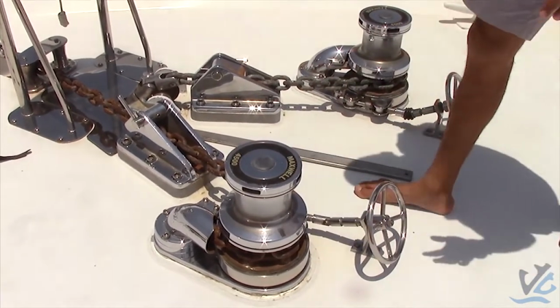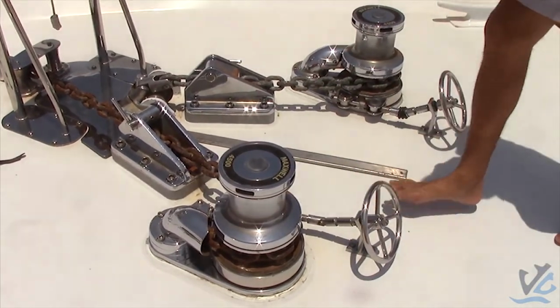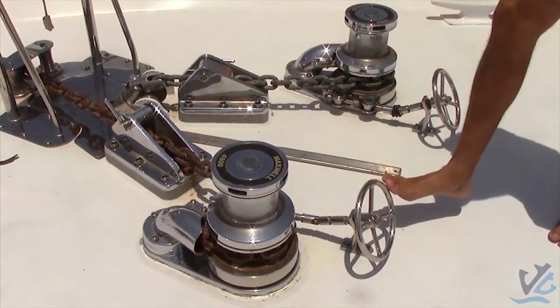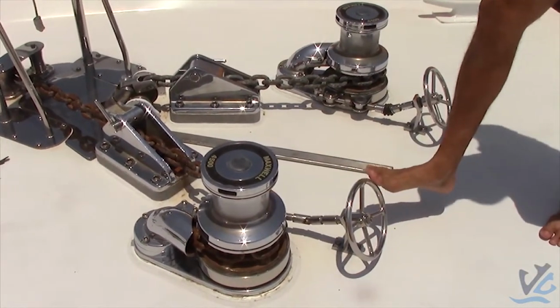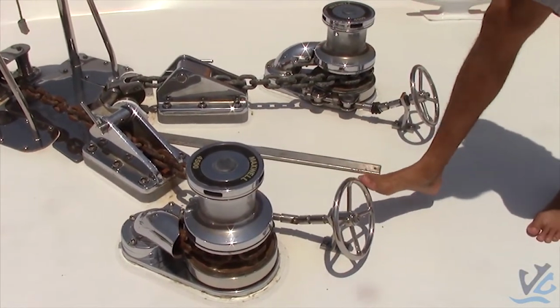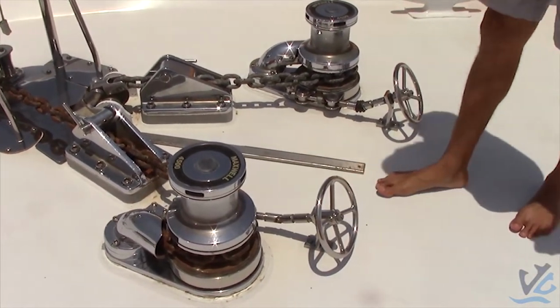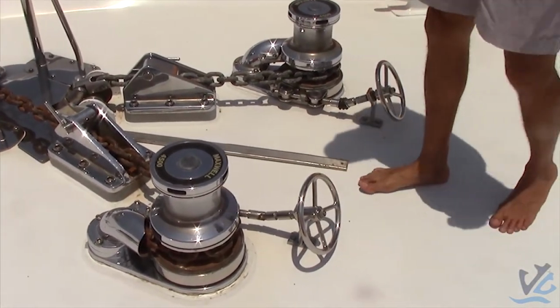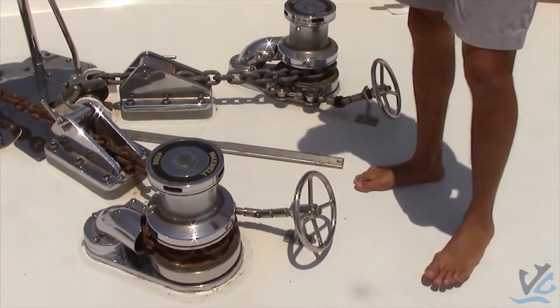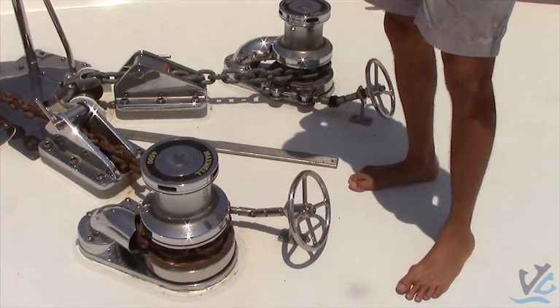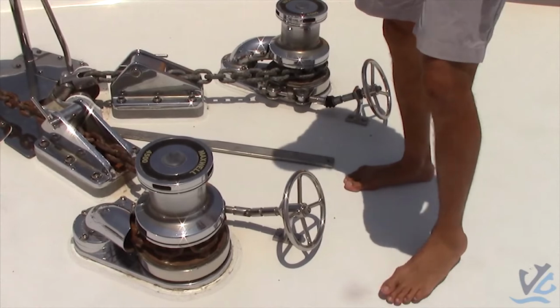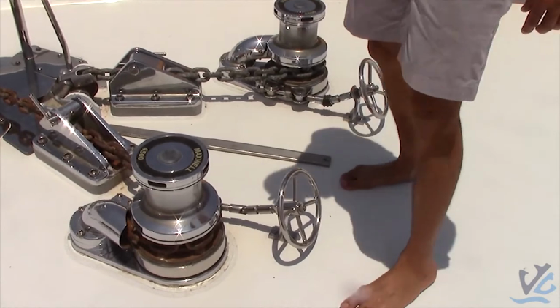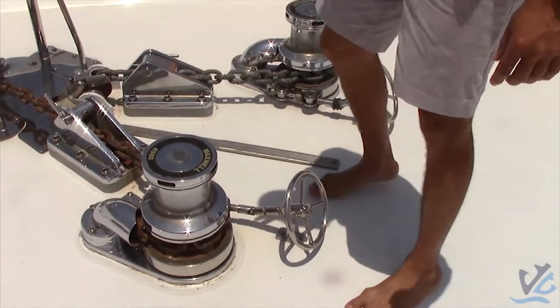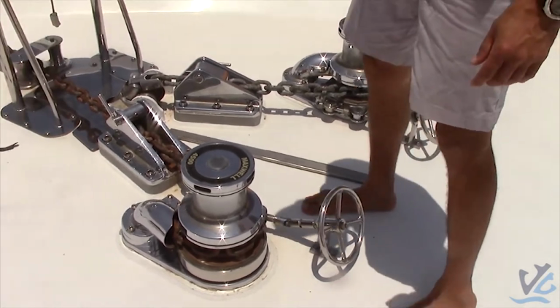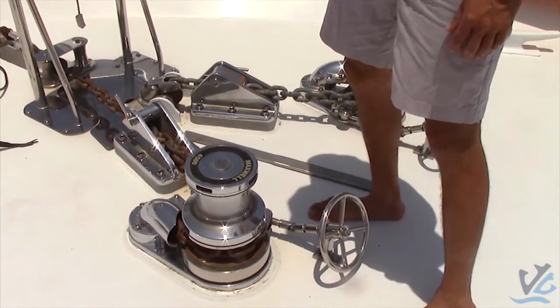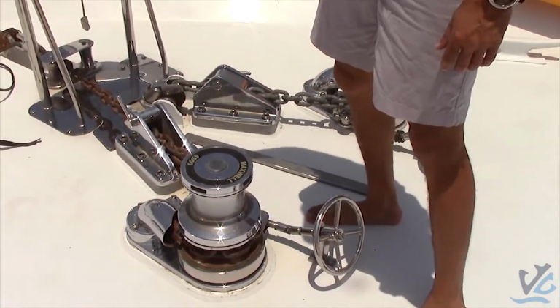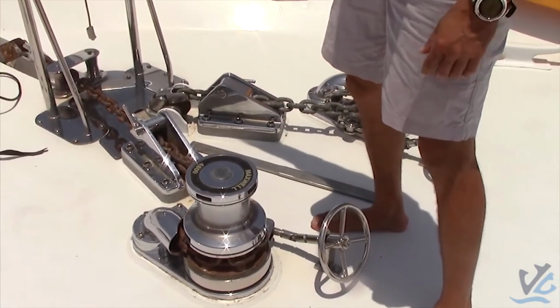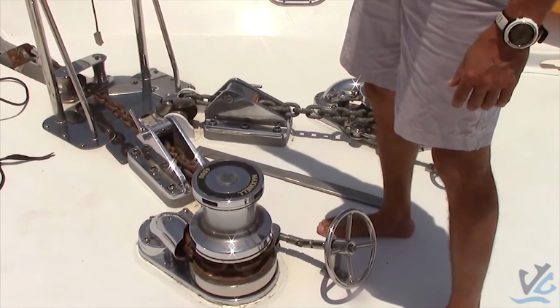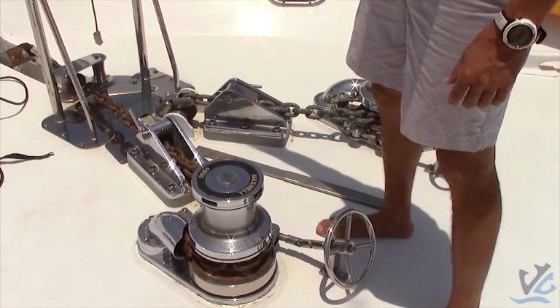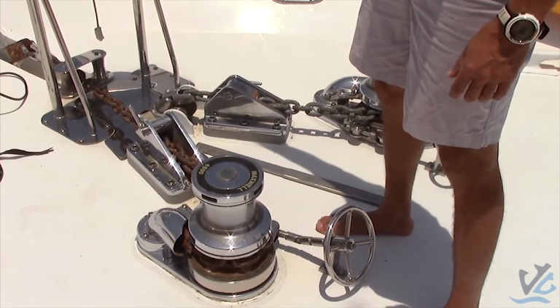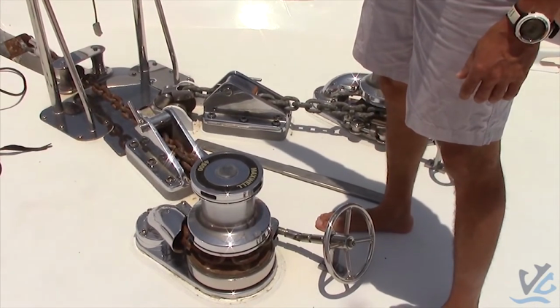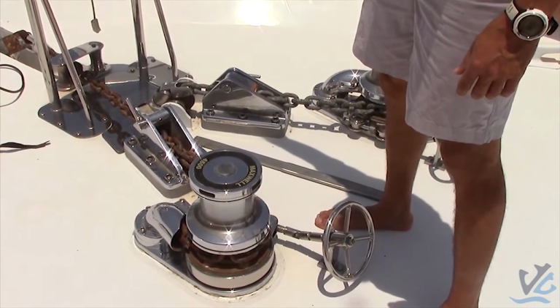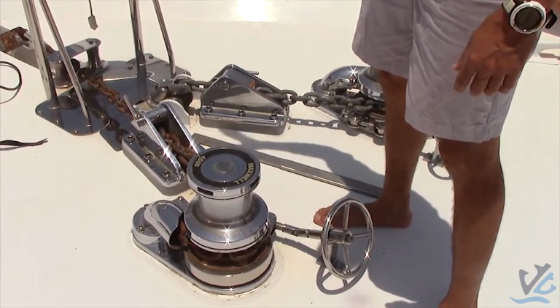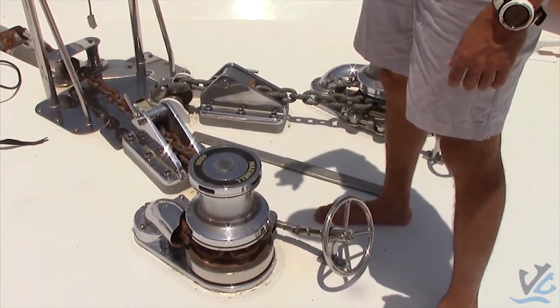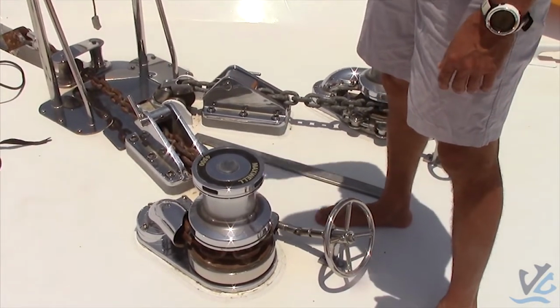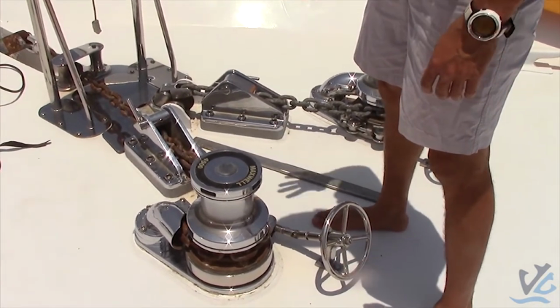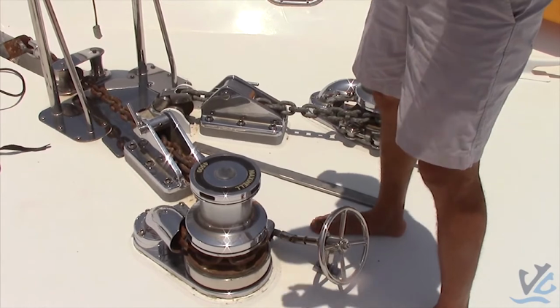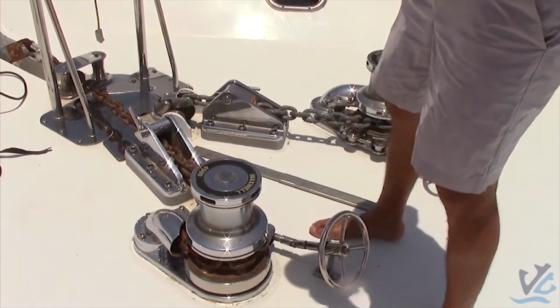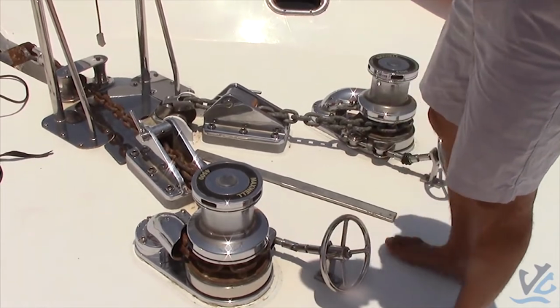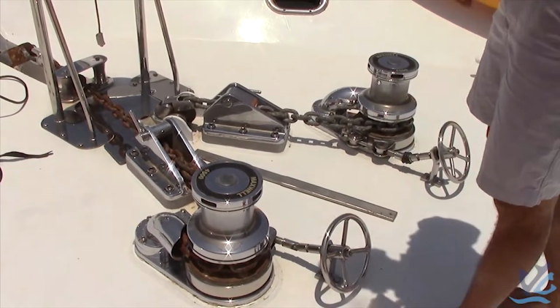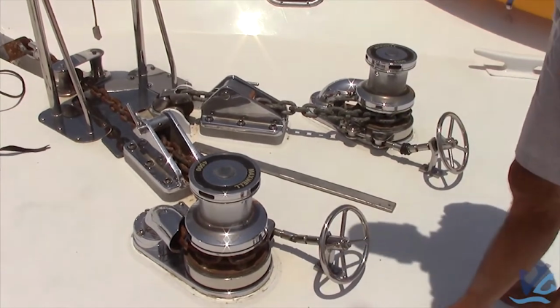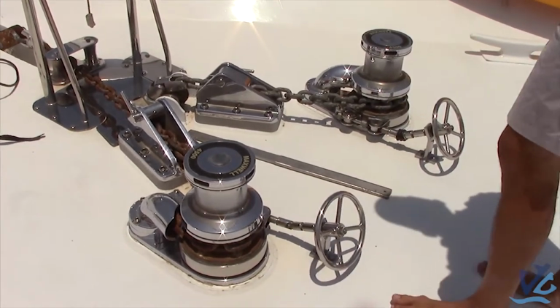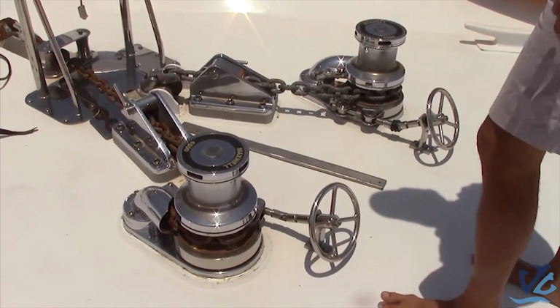Now, when you open this here, what's going to happen is the chain and the anchor are going to go right into the water. It's going to go straight down — we call it free spool. I'll demonstrate that to you now.